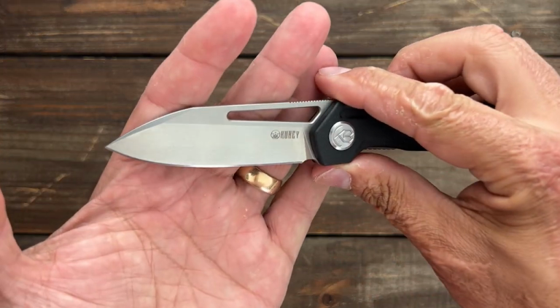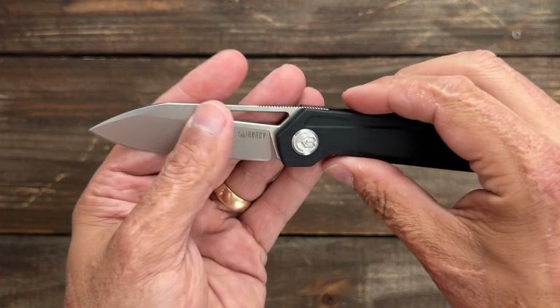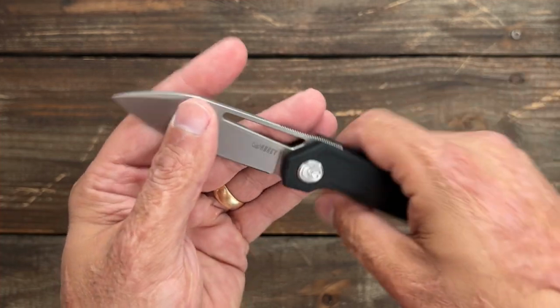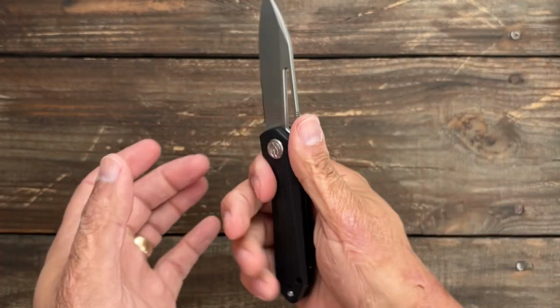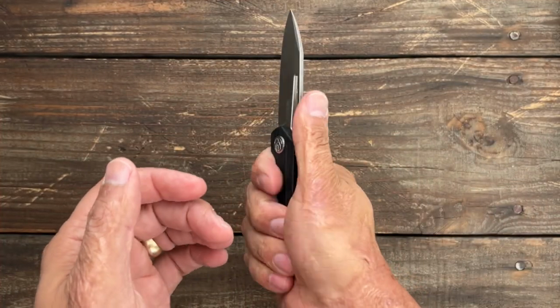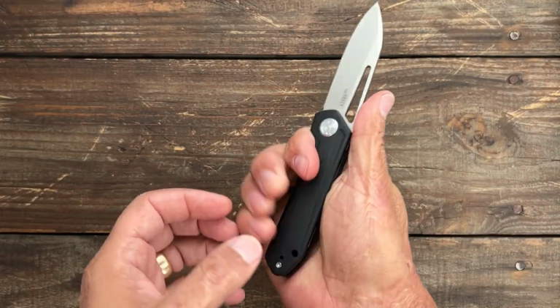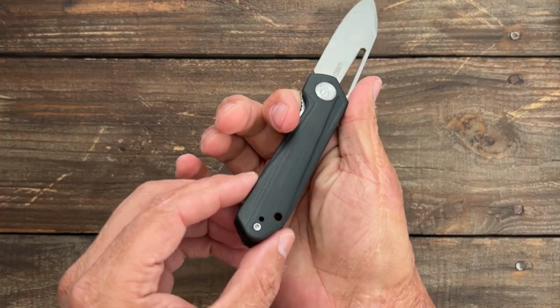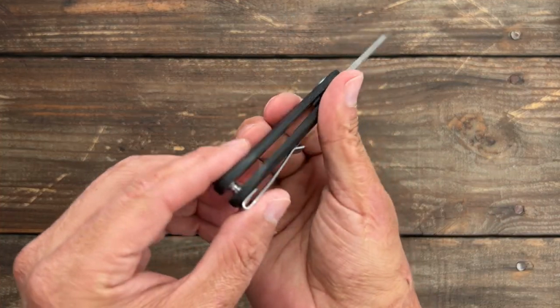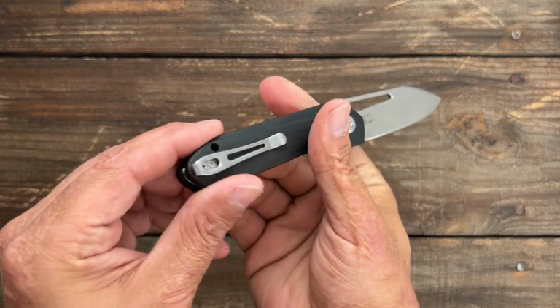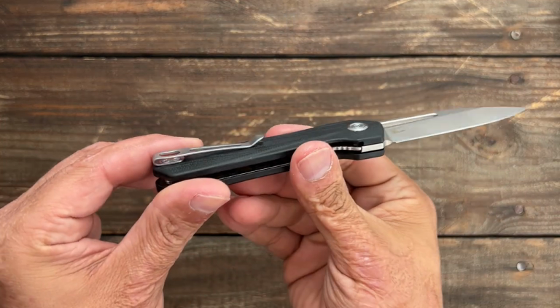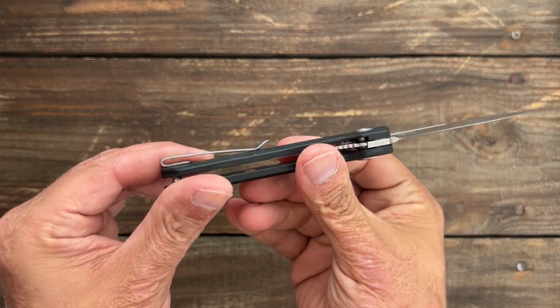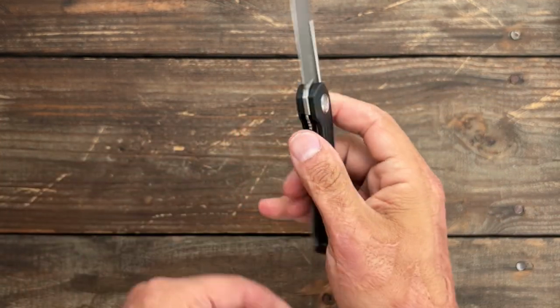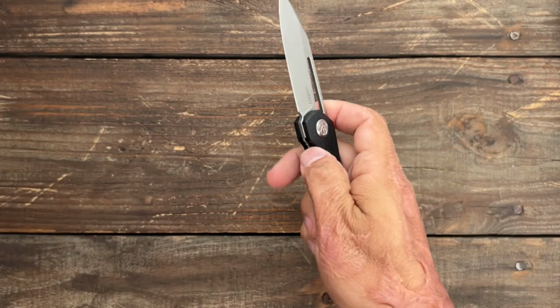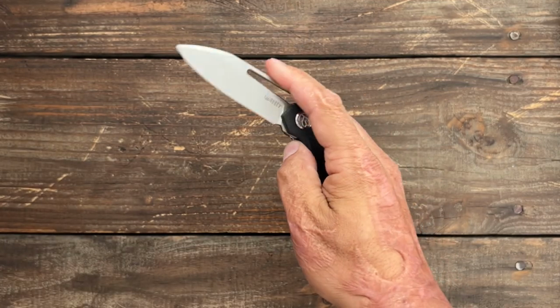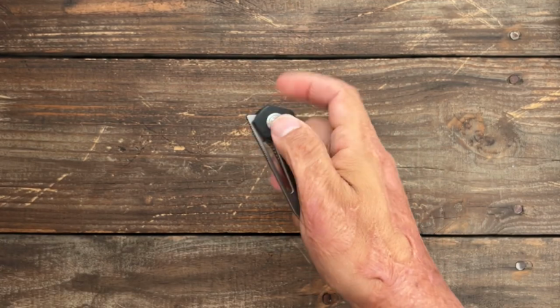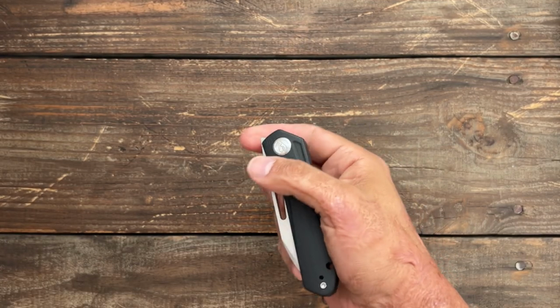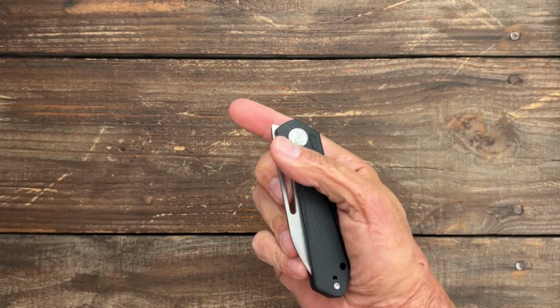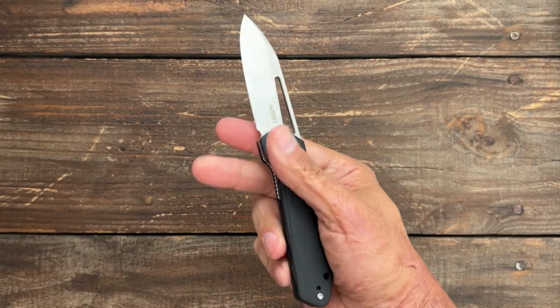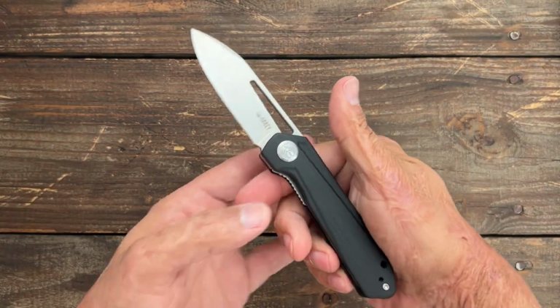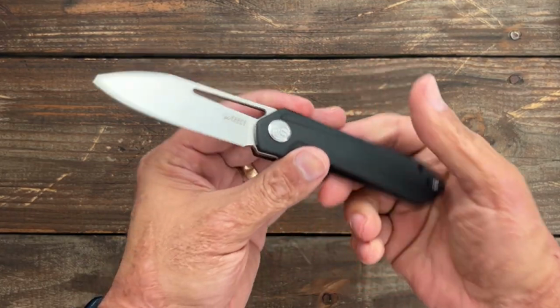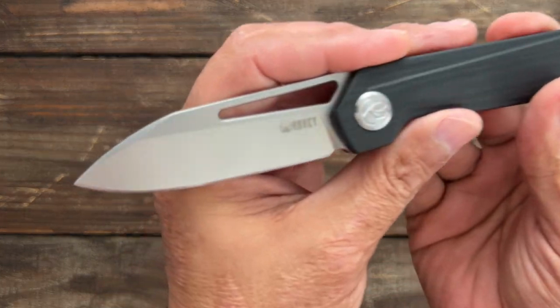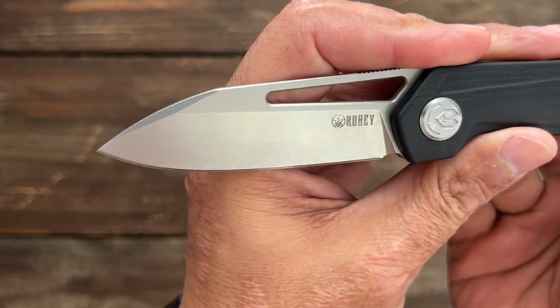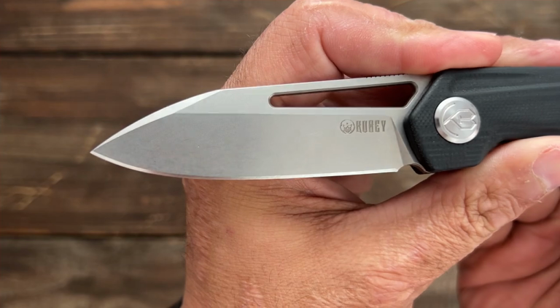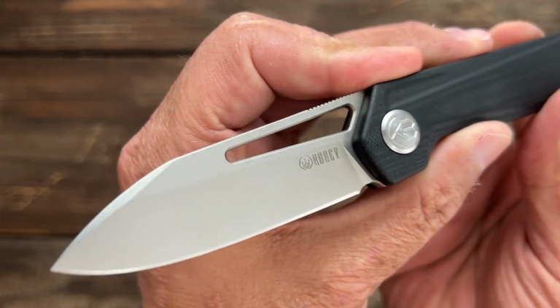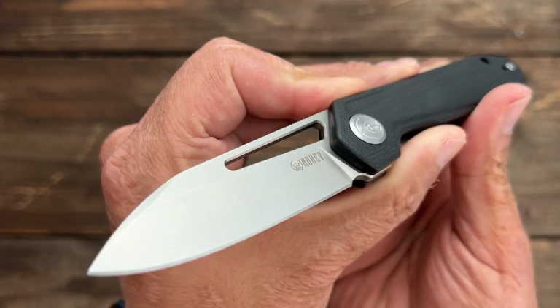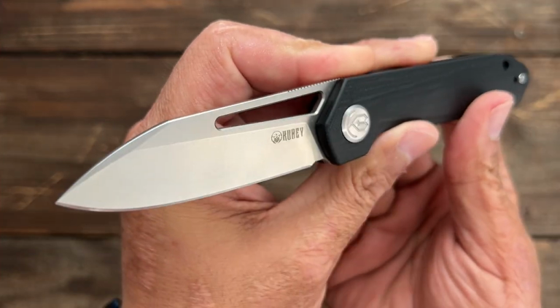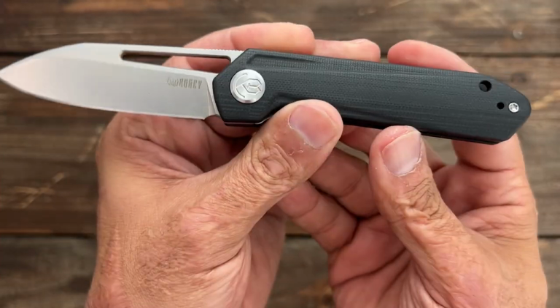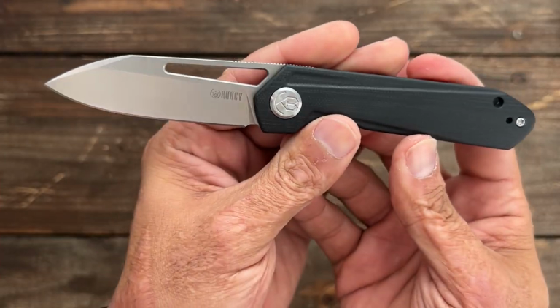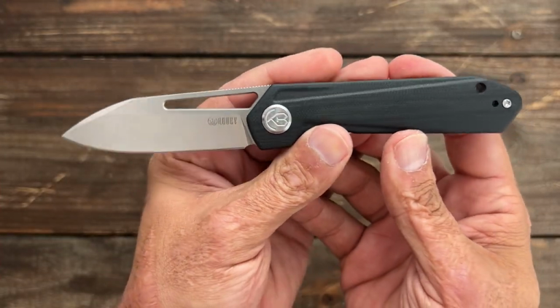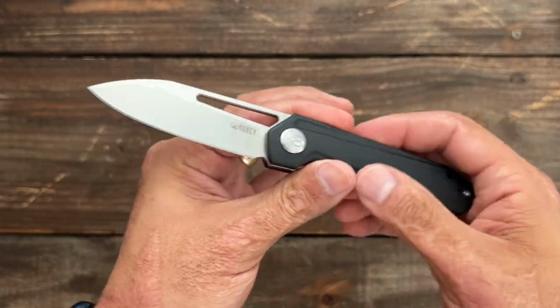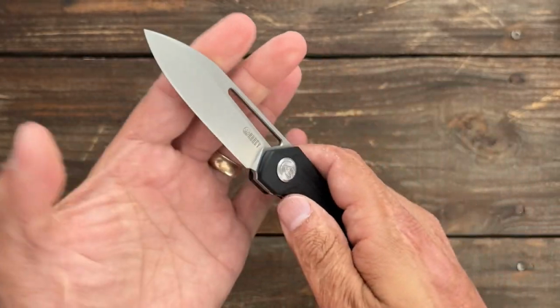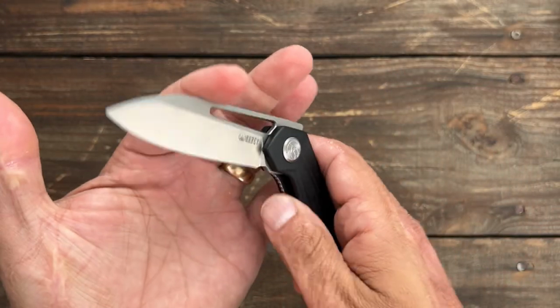D2 steel, comfortable in hand, reversible deep carry pocket clip. They did a lot right on this and it's very affordable. I think it's a good looking knife as well. So that's number one.